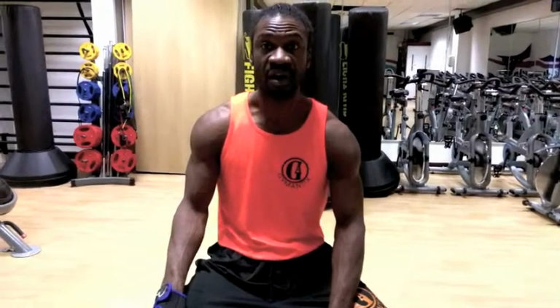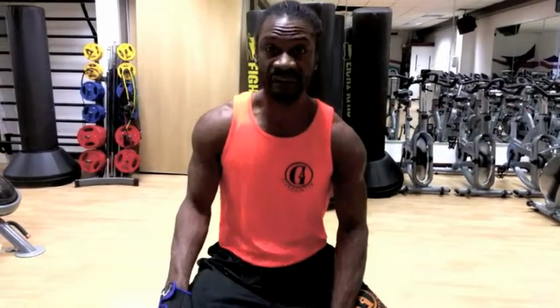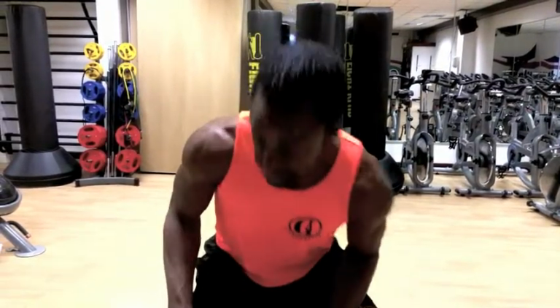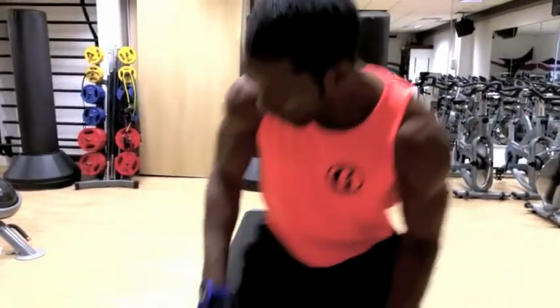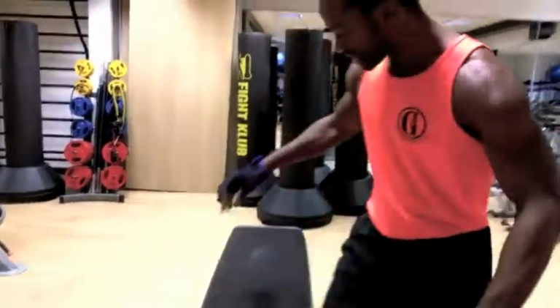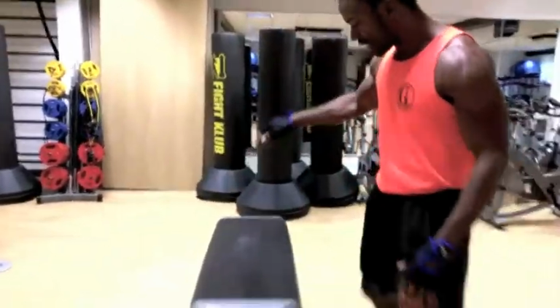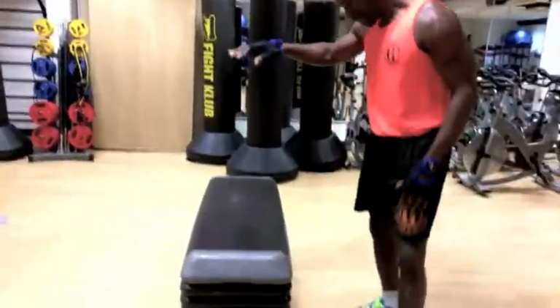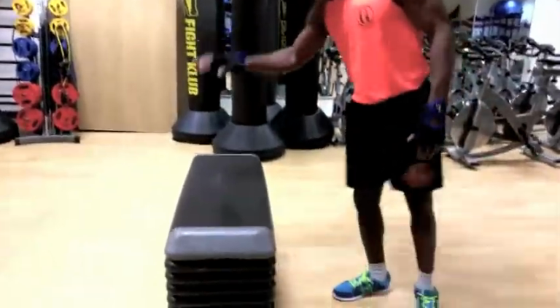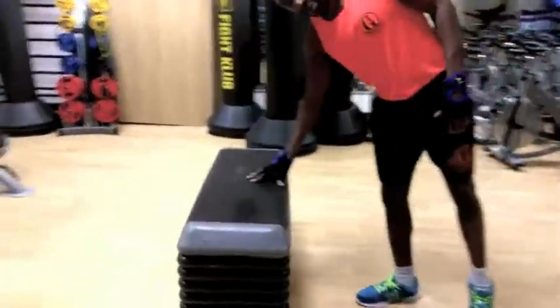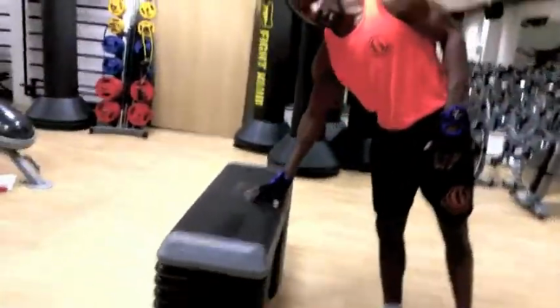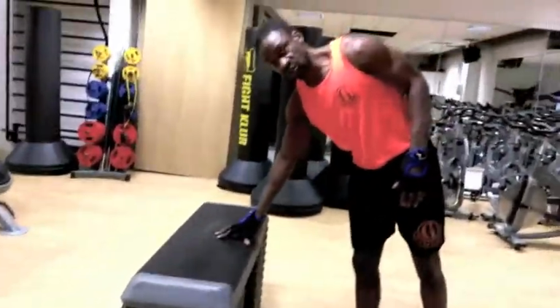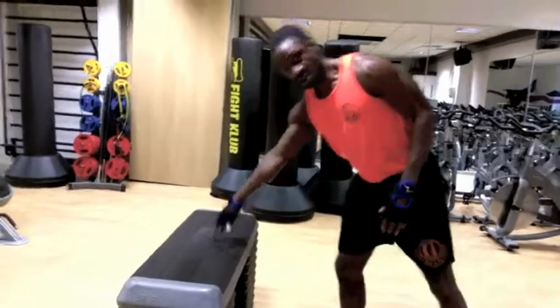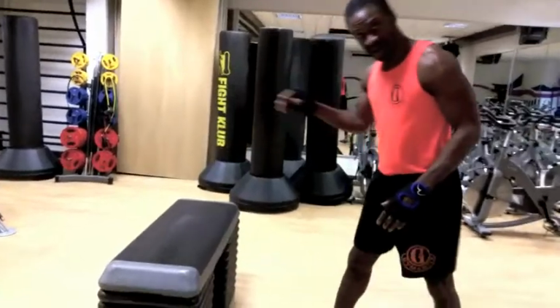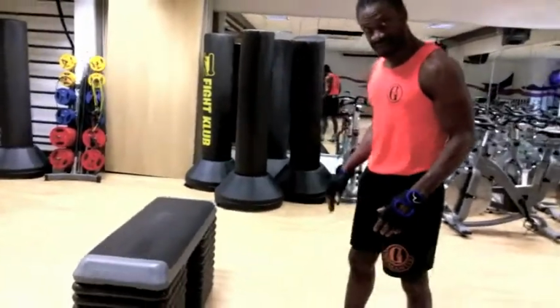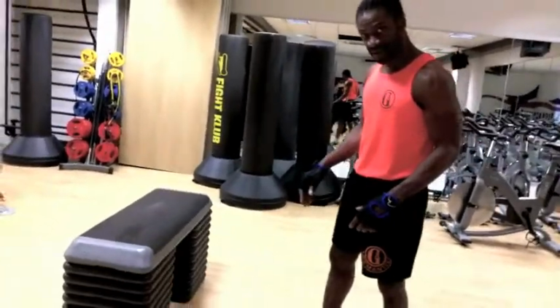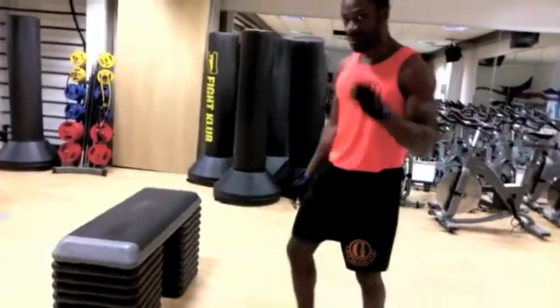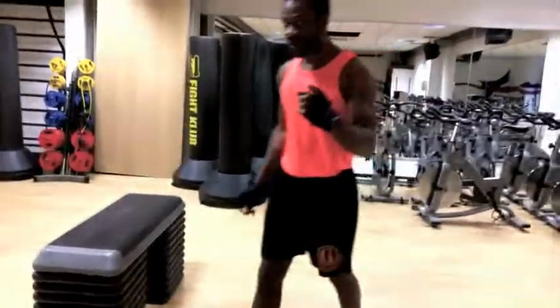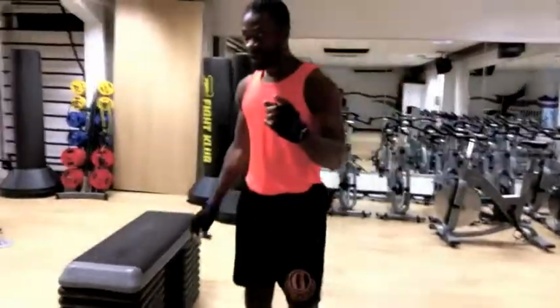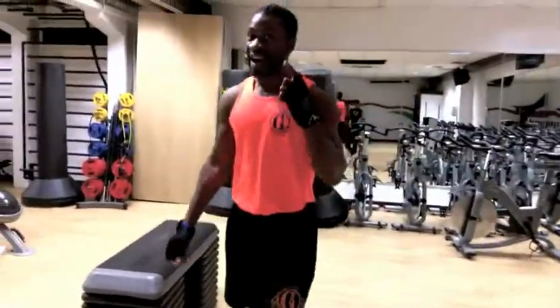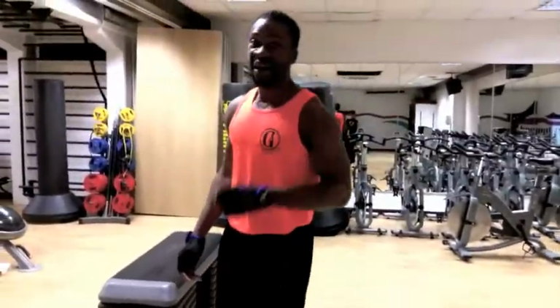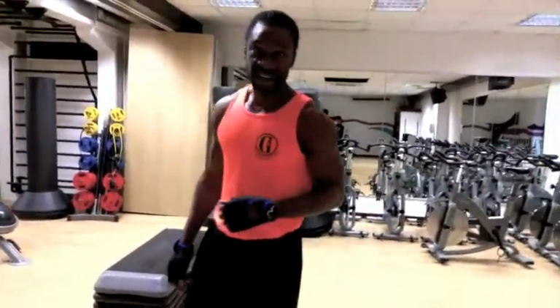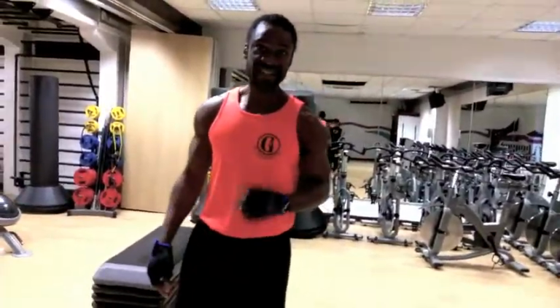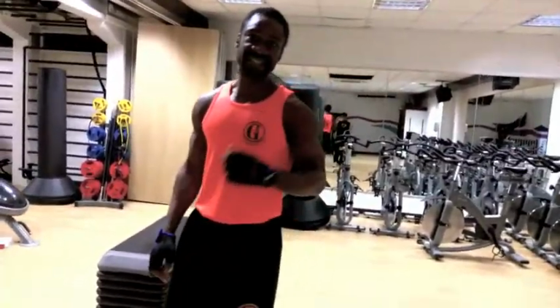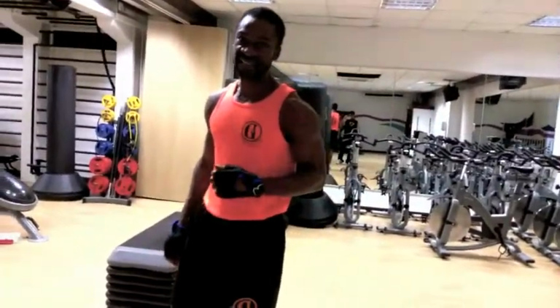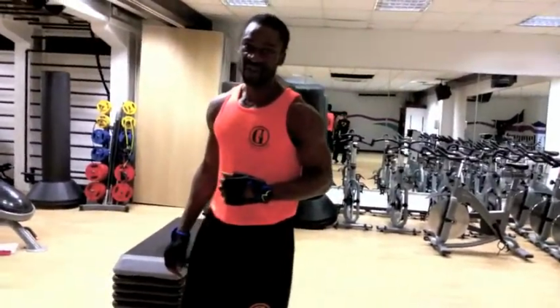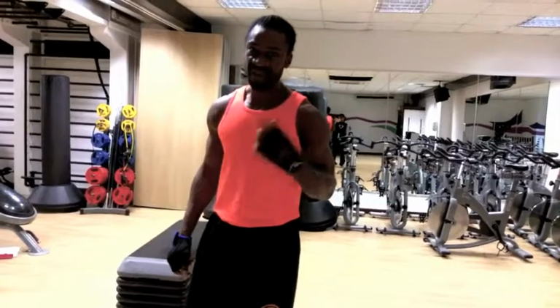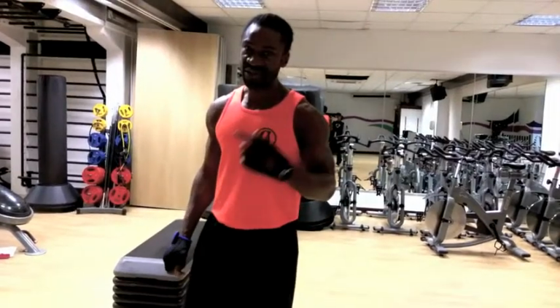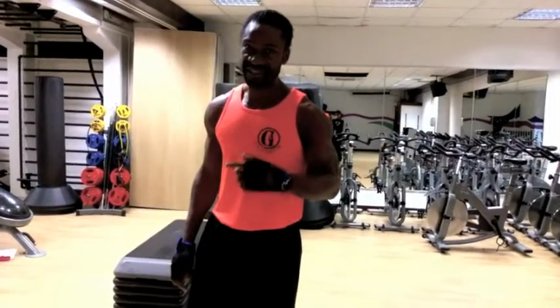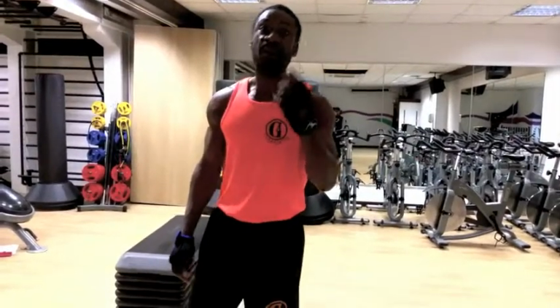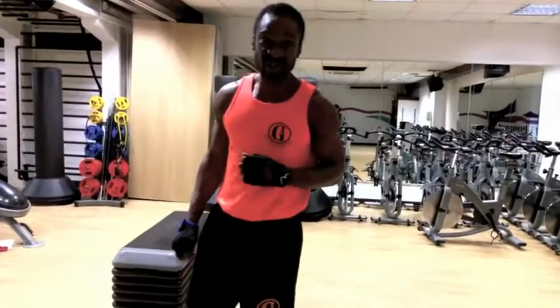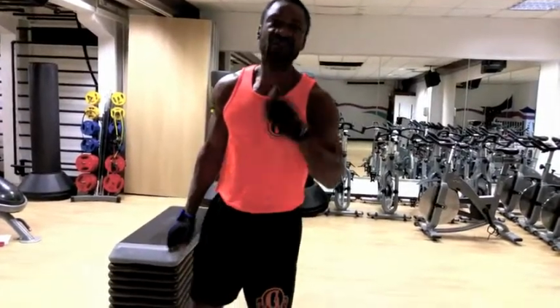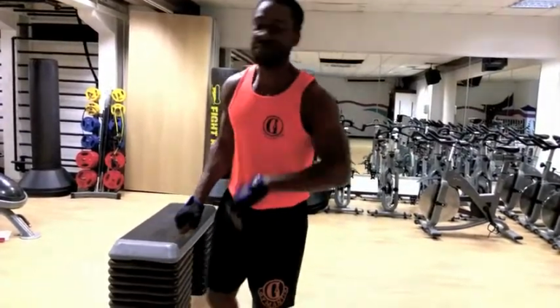What it involves is basically jumping on a box and jumping off. But we're going to add a burpee to this exercise — so it's plyometric box jumps with a burpee.